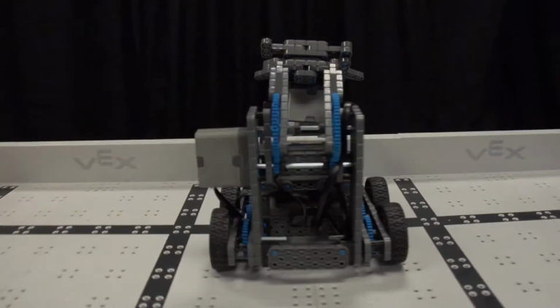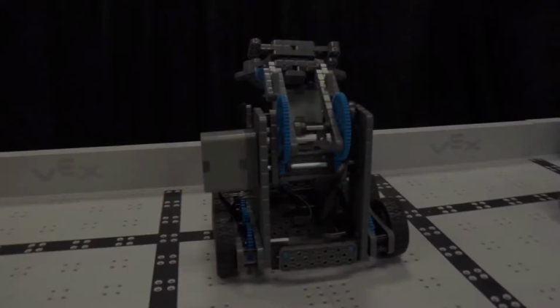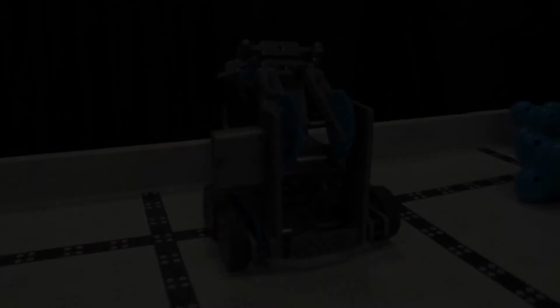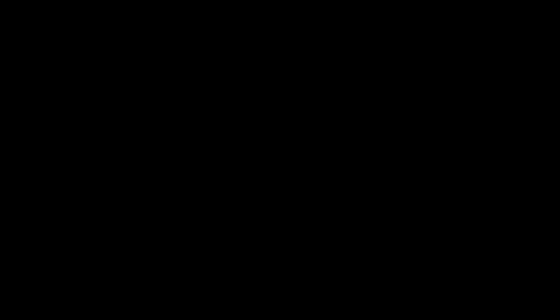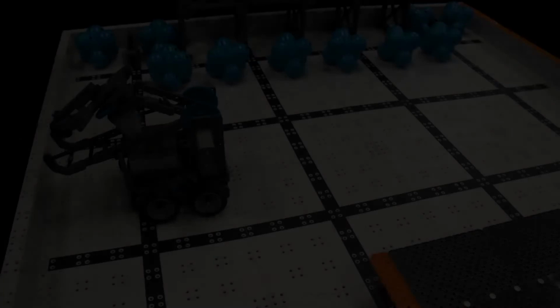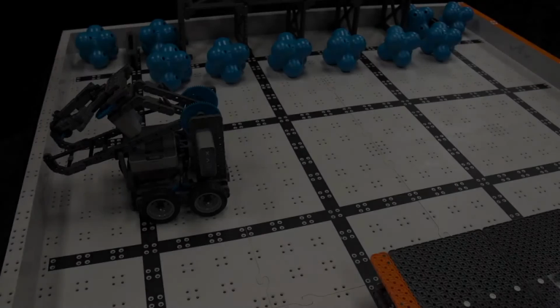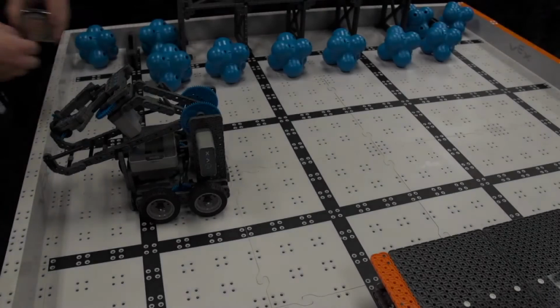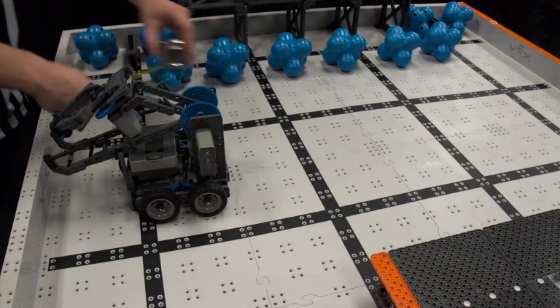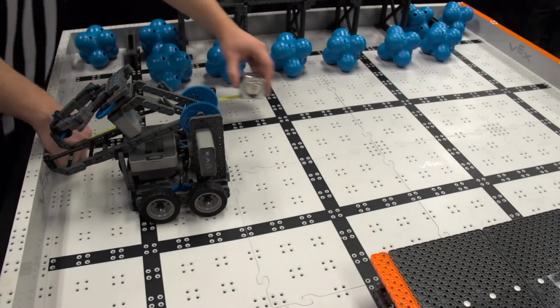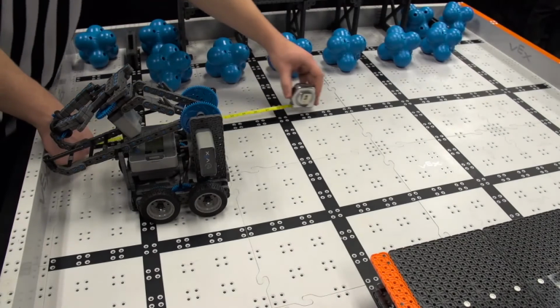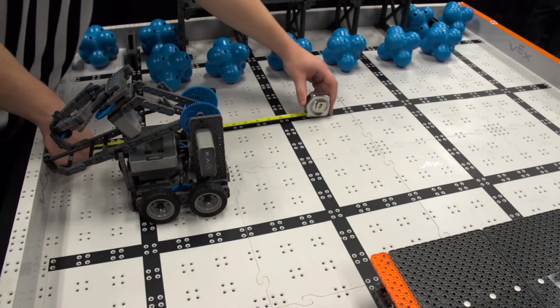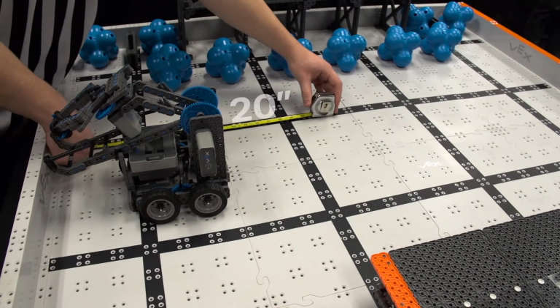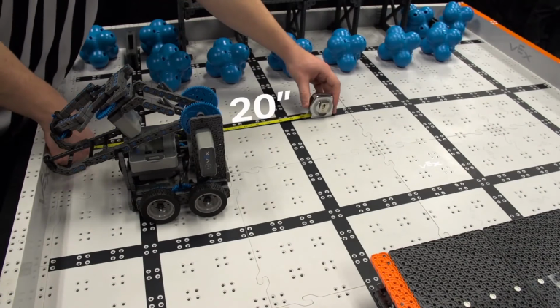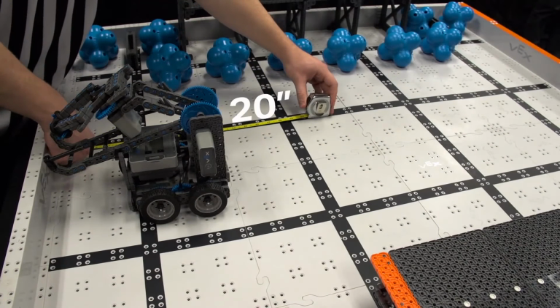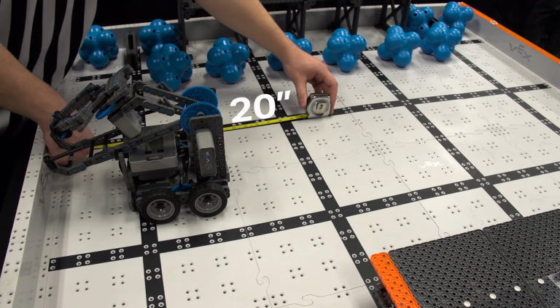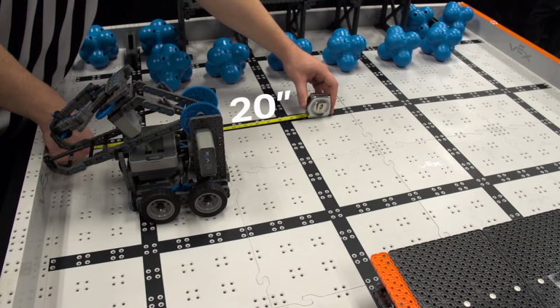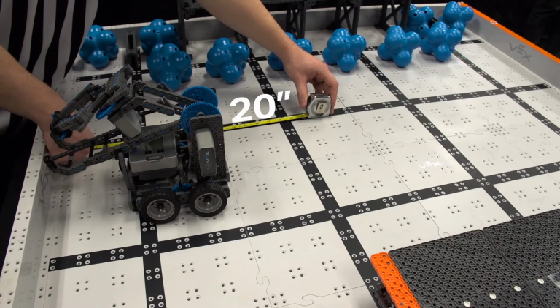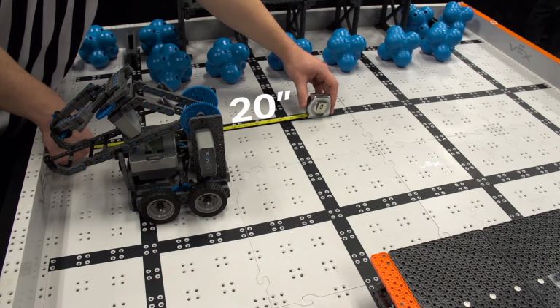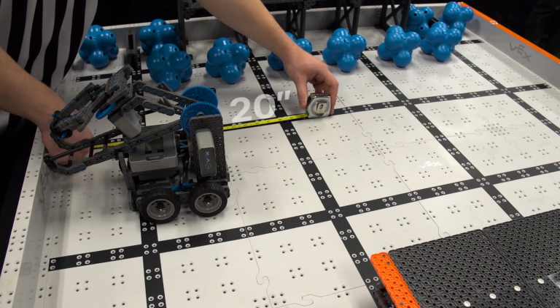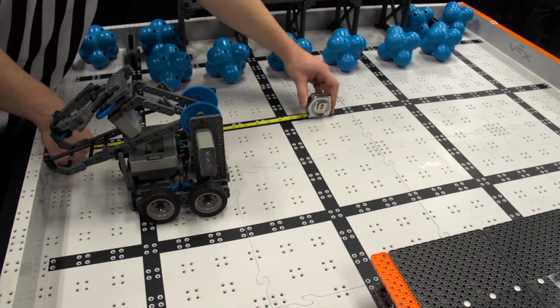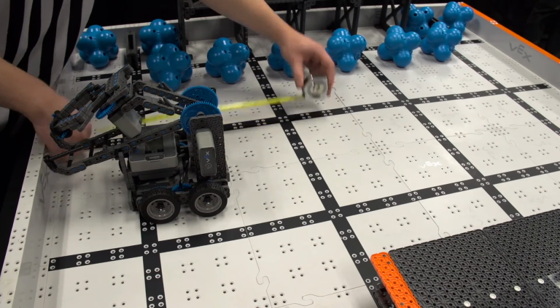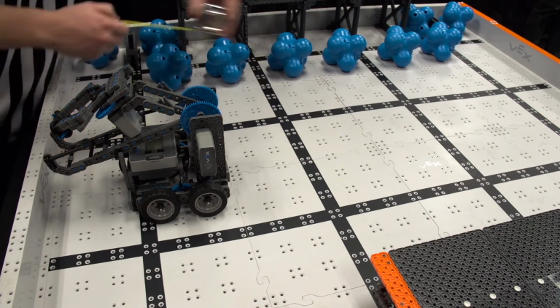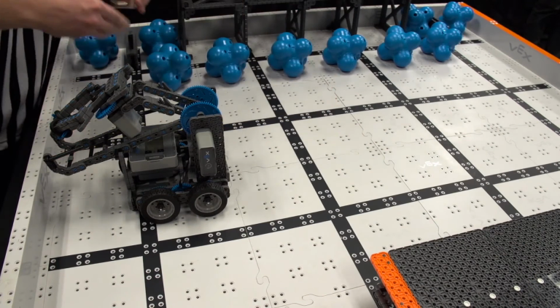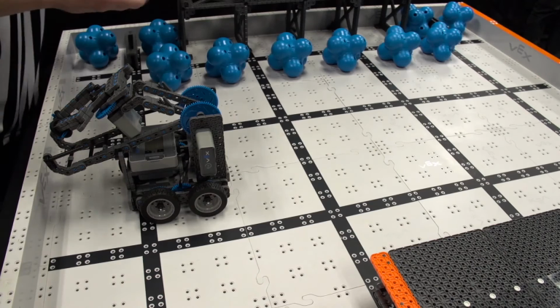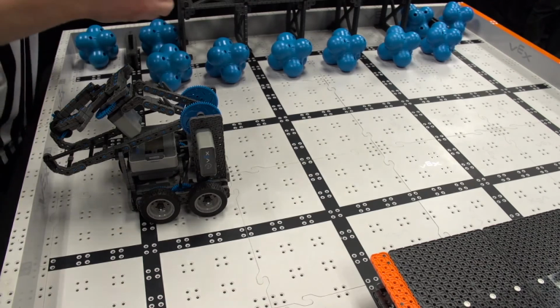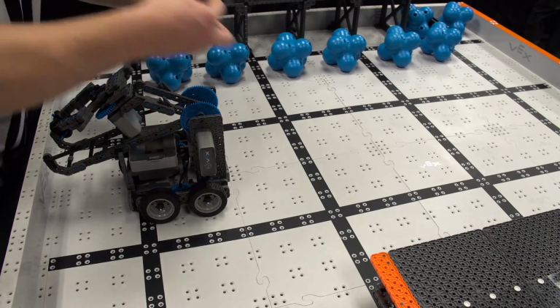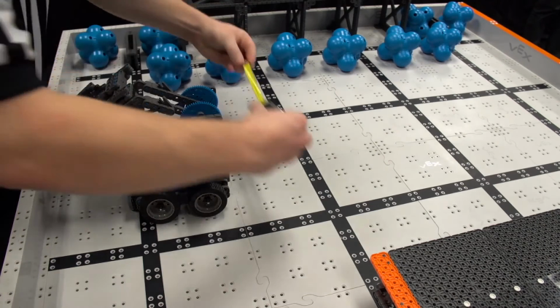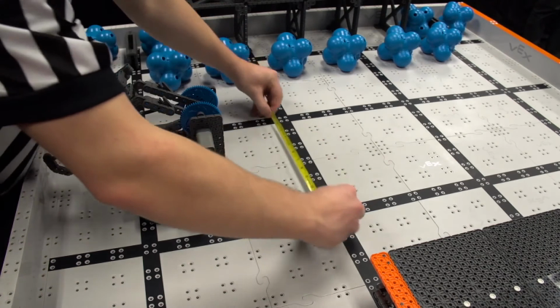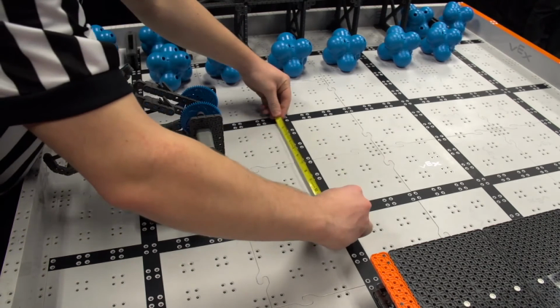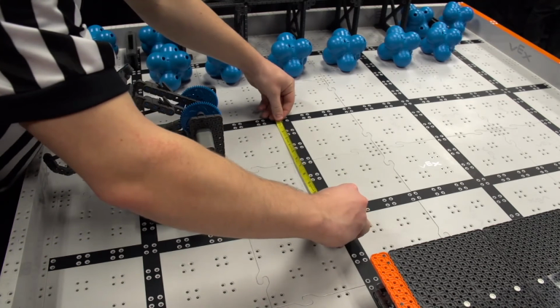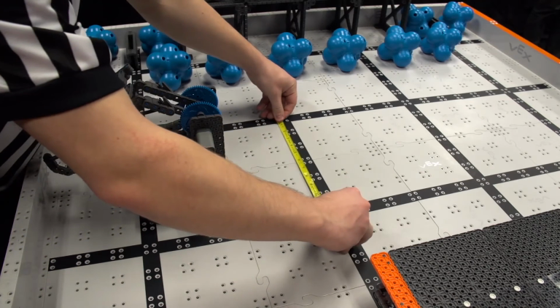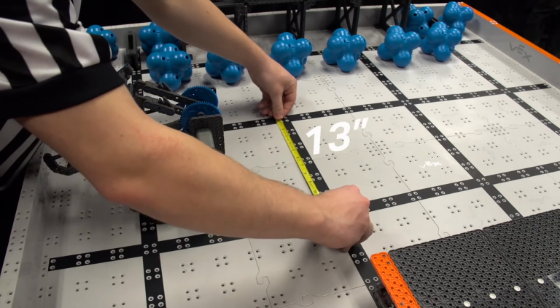Overall robot size is typically checked once for each robot during the inspection process at the start of the event. However, if there are questions or robot changes, it can easily be checked during the event as well.